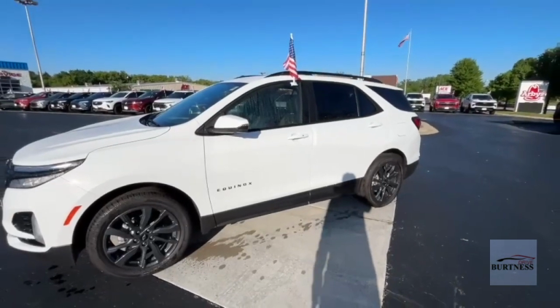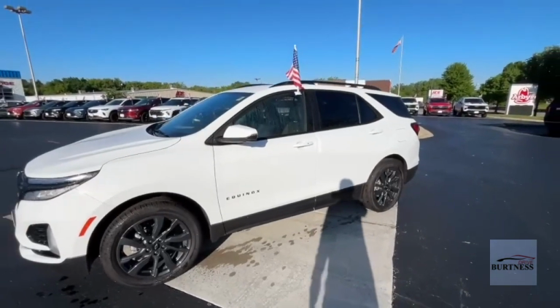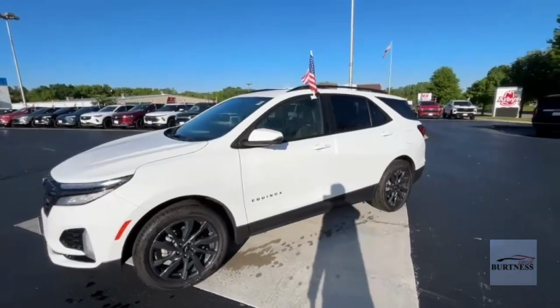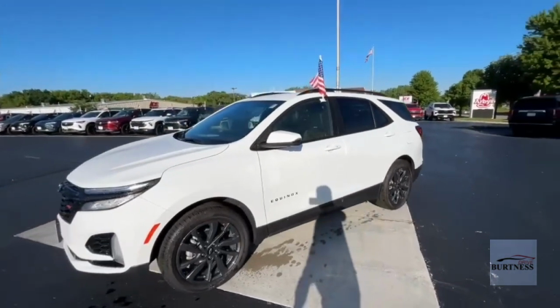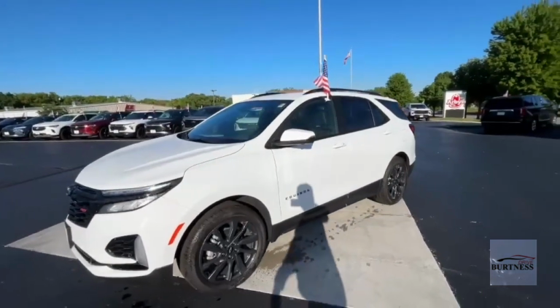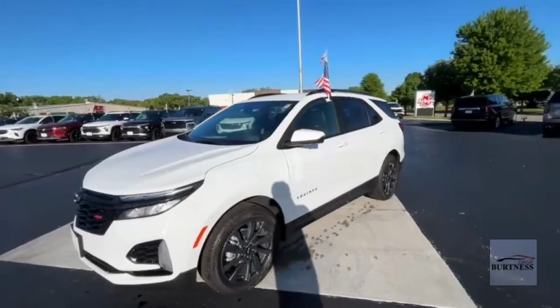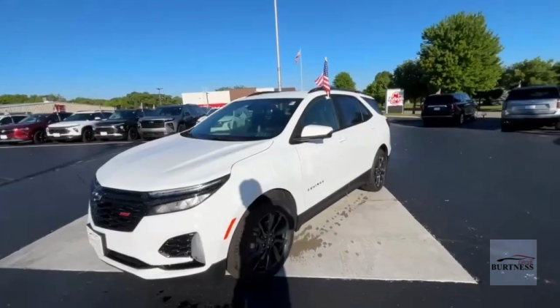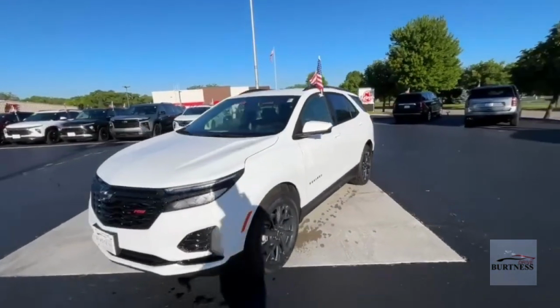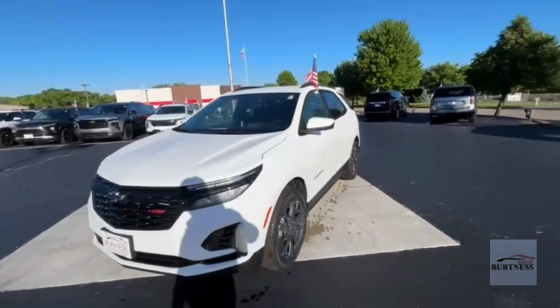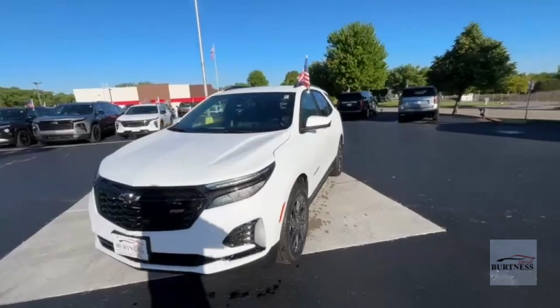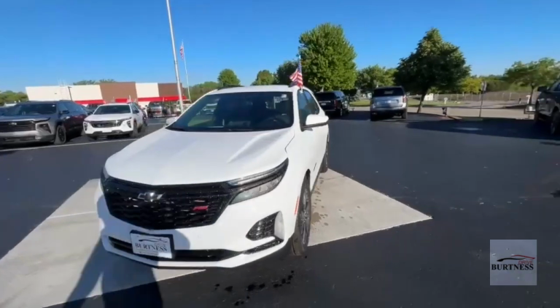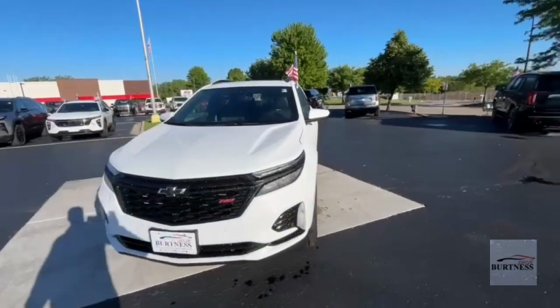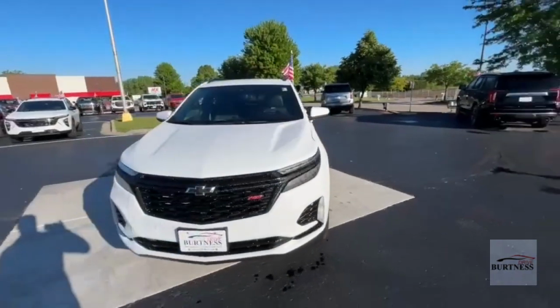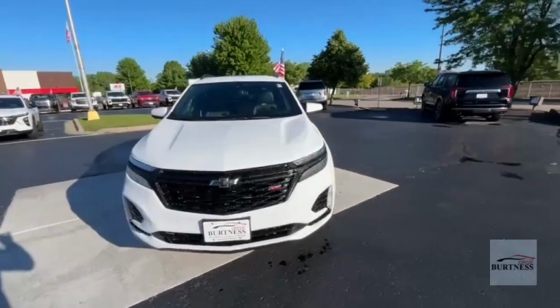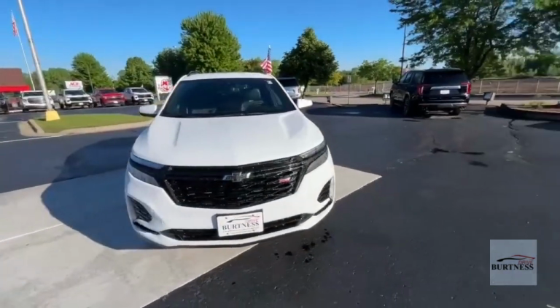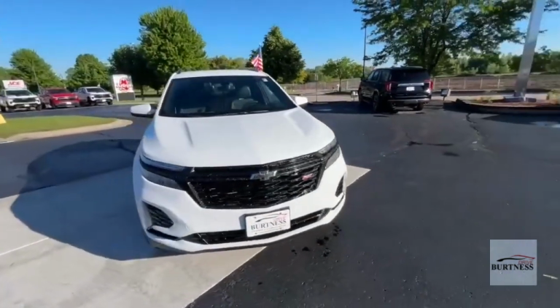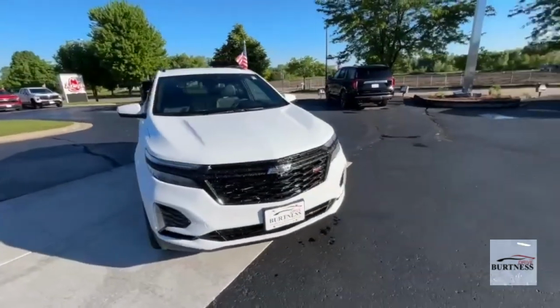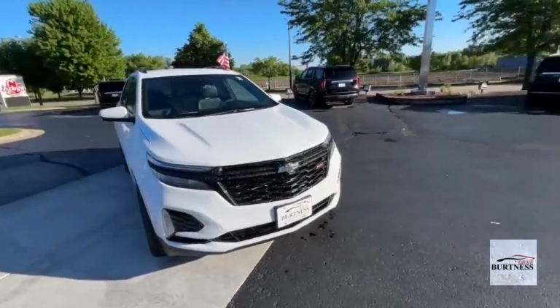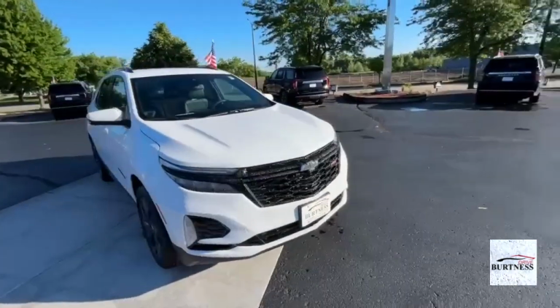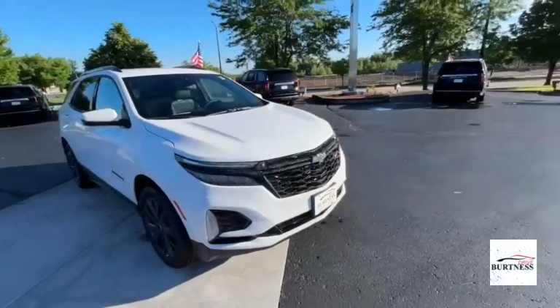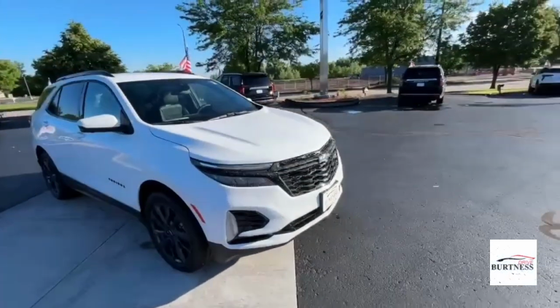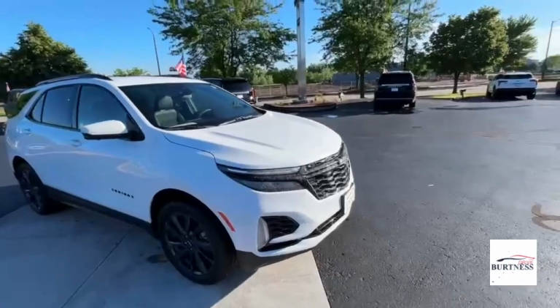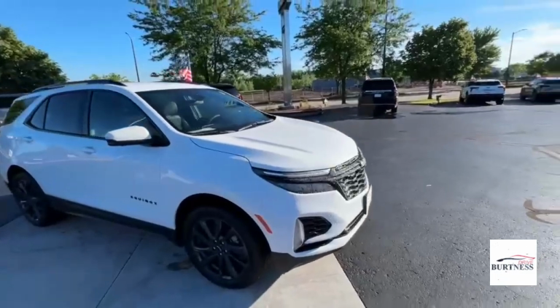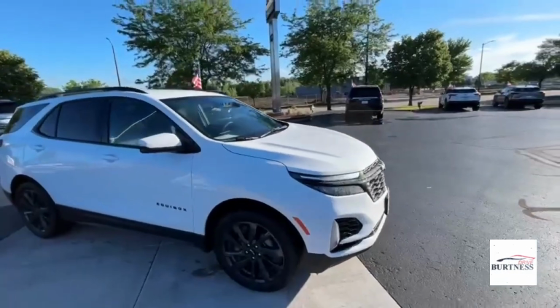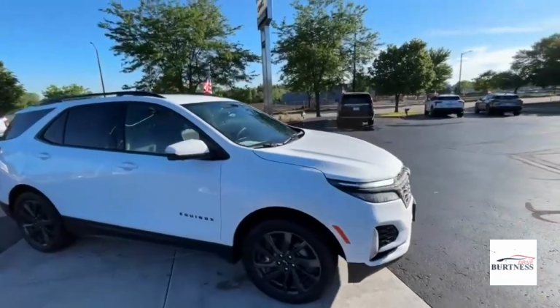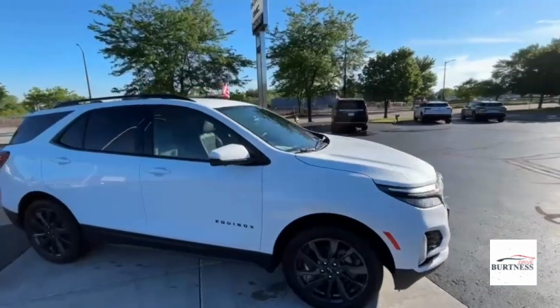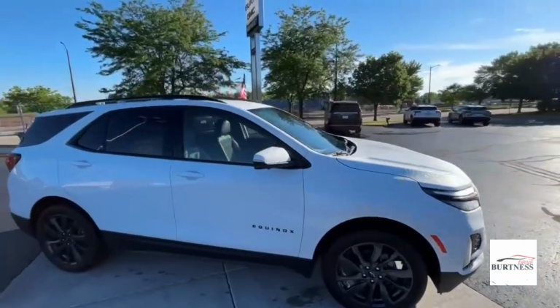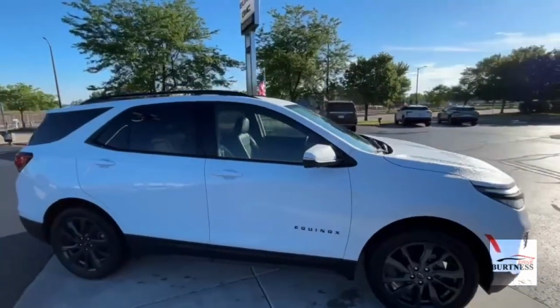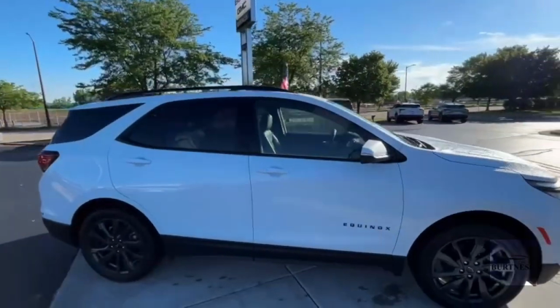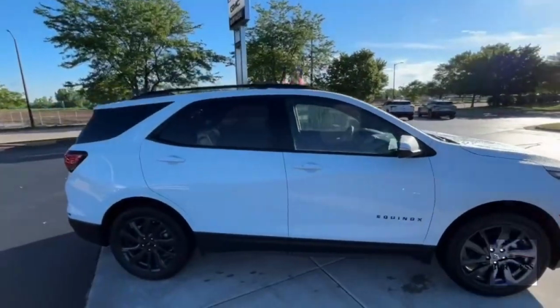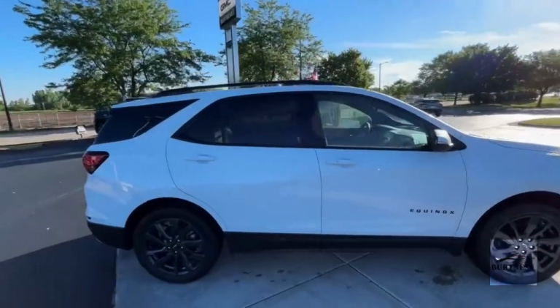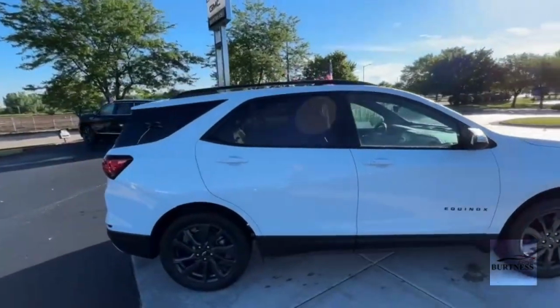Hi Keith, this is Brad with Burton's Chevy Buick GMC in Whitewater doing a quick walk-around video for you. This is the '22 Chevy Equinox, RS trim level, all-wheel-drive vehicle with some nice options on it.